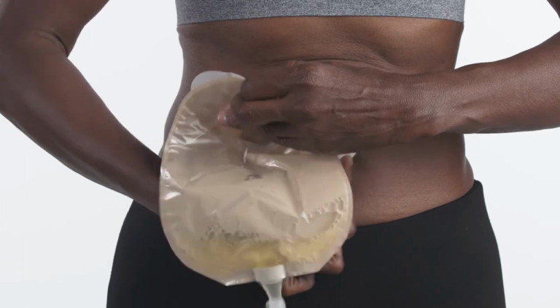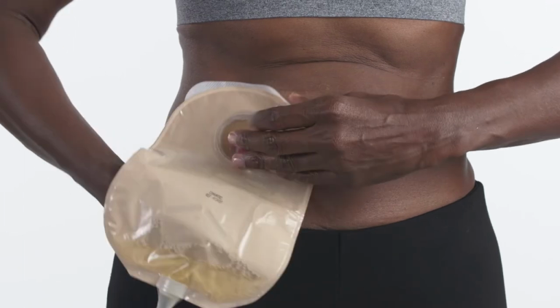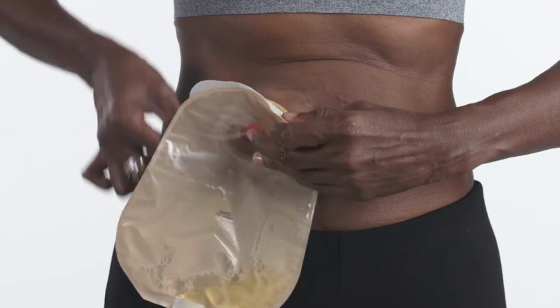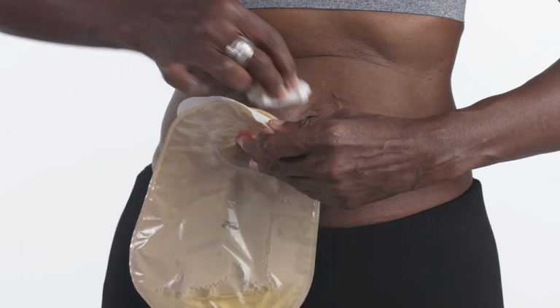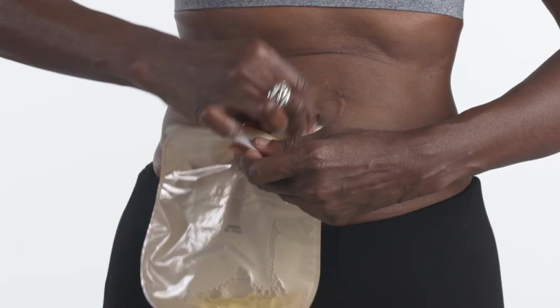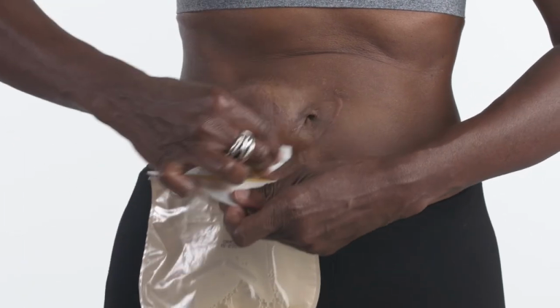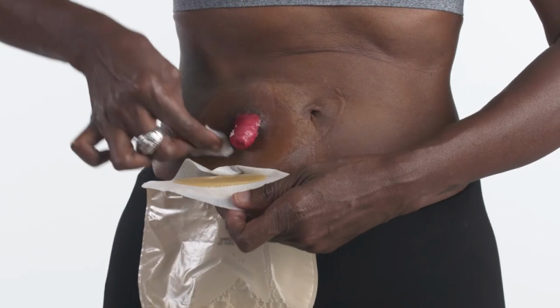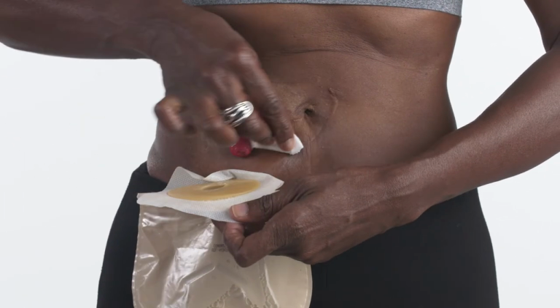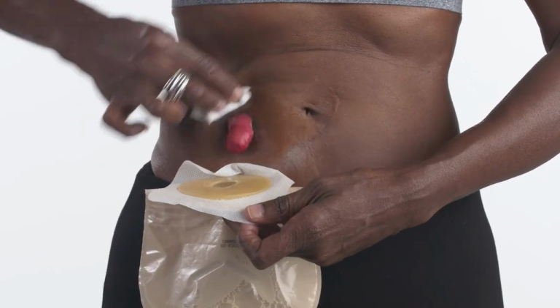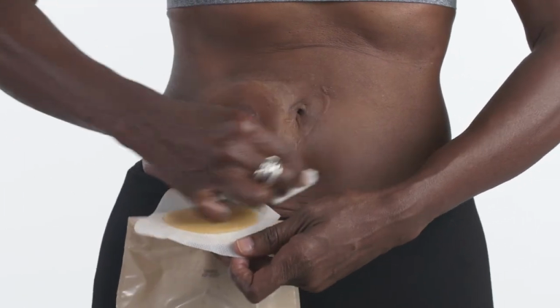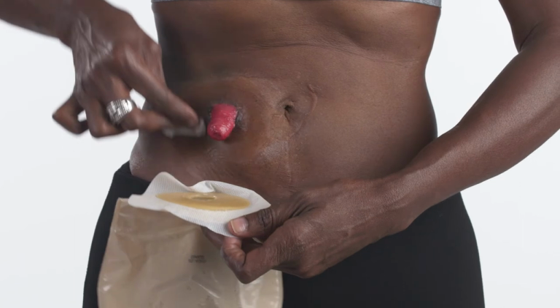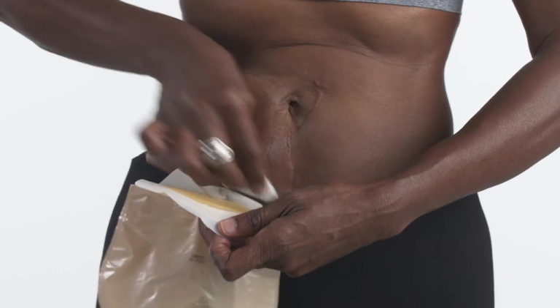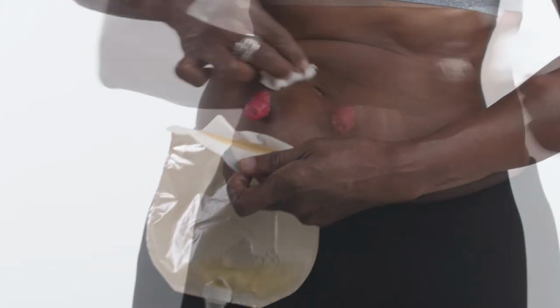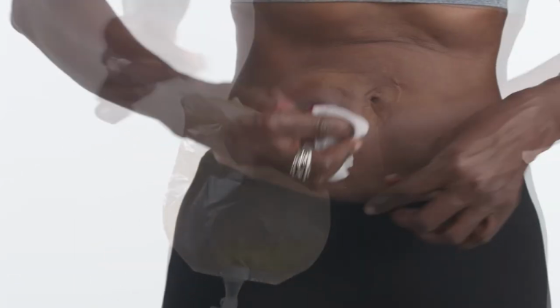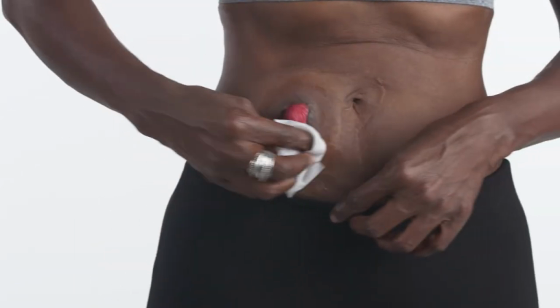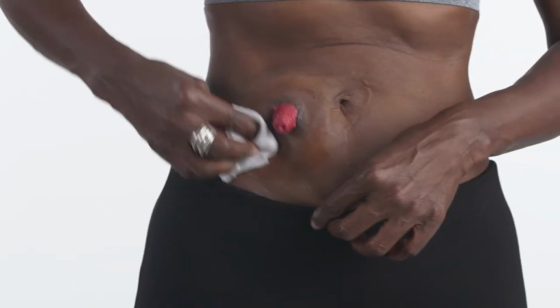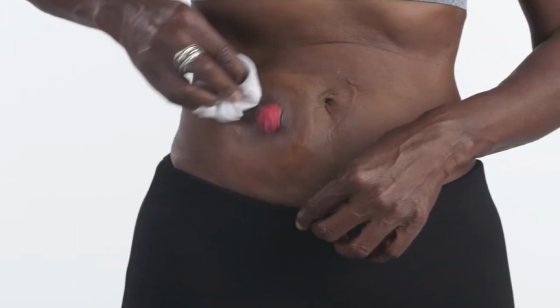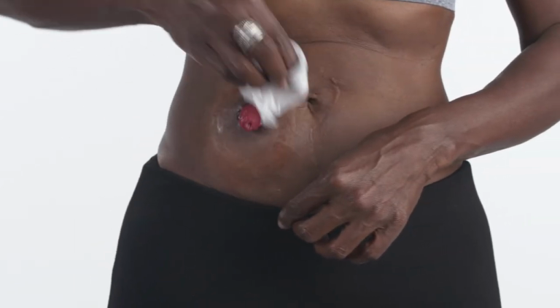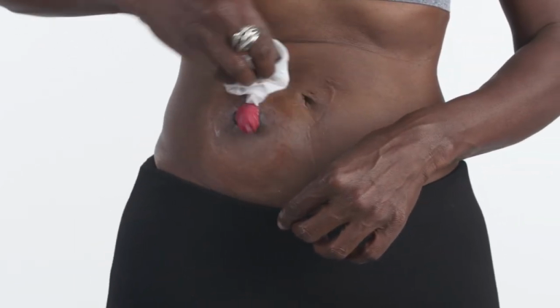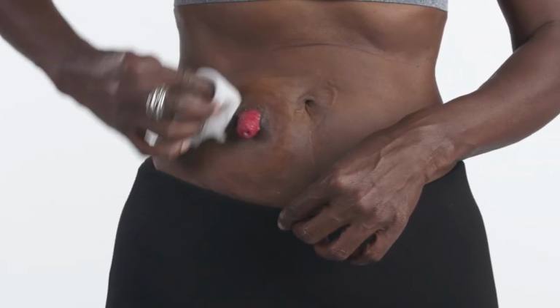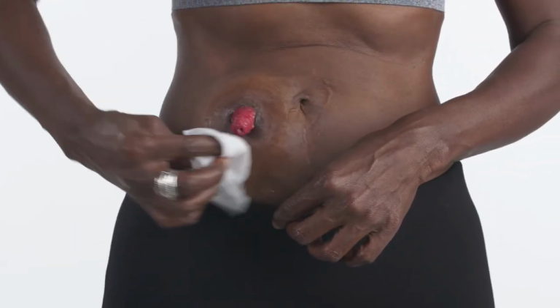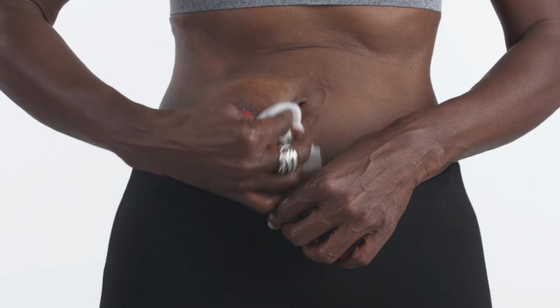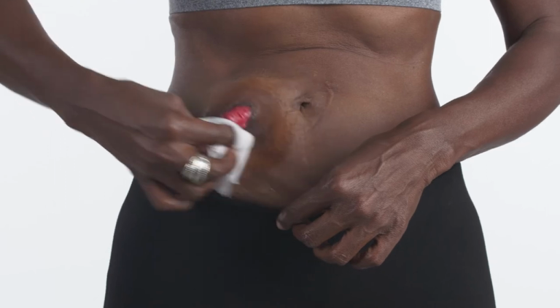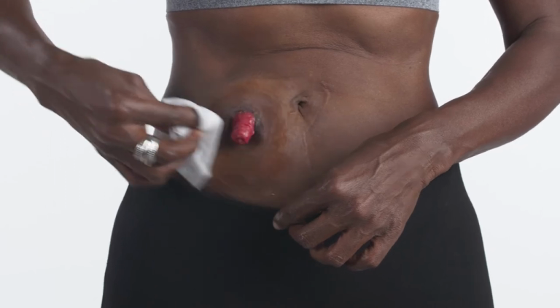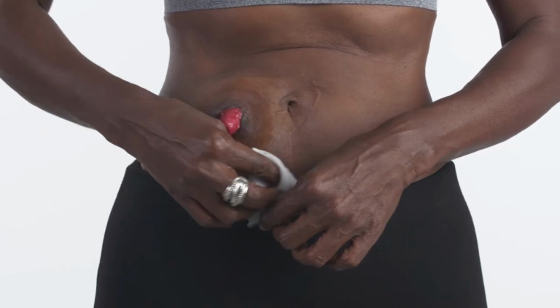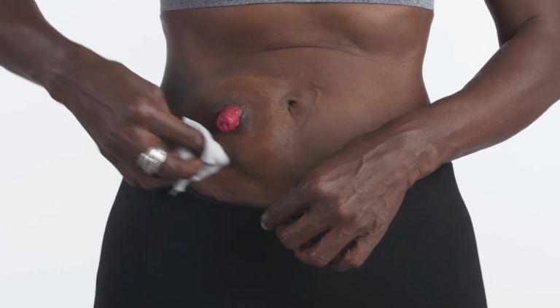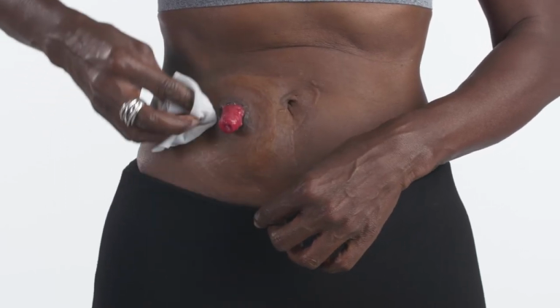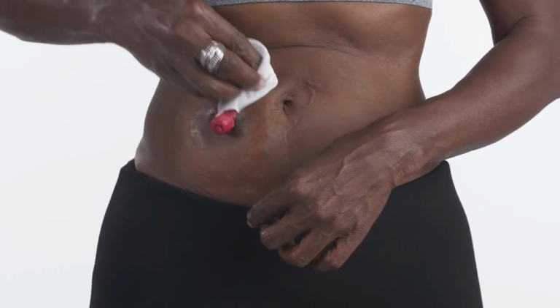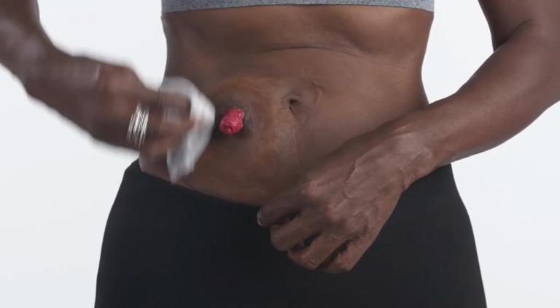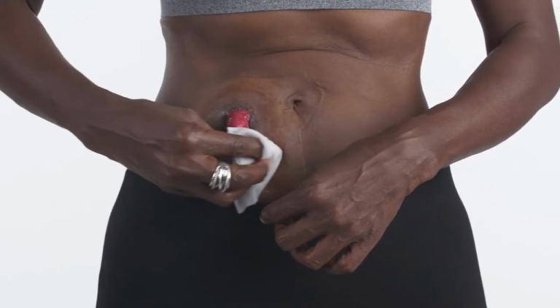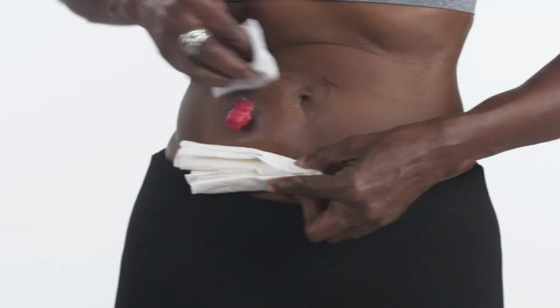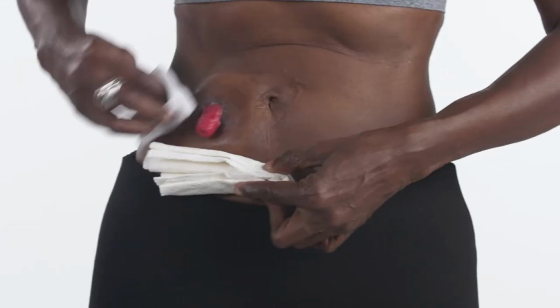Wash the skin thoroughly with water and pat dry. To prepare for applying a new pouching system, use a protective barrier wipe or spray to create a protective film on the skin. Simply spray or pat a barrier wipe around the area and let it dry thoroughly.